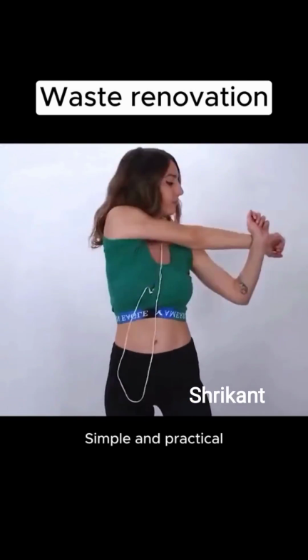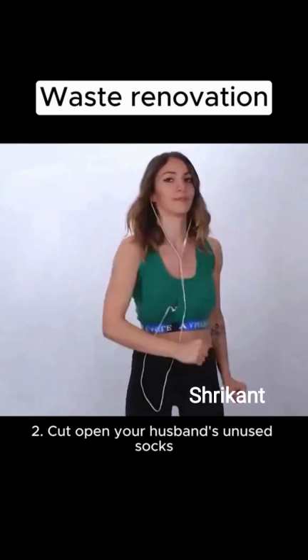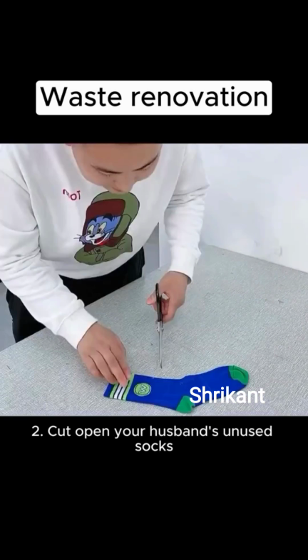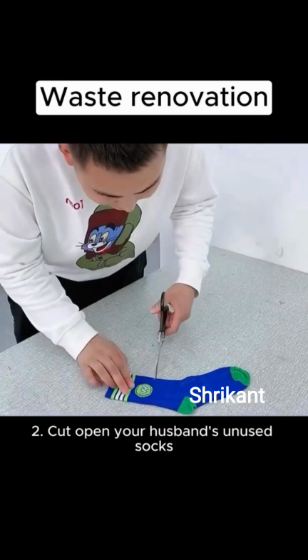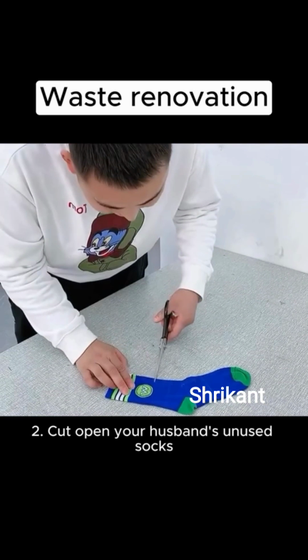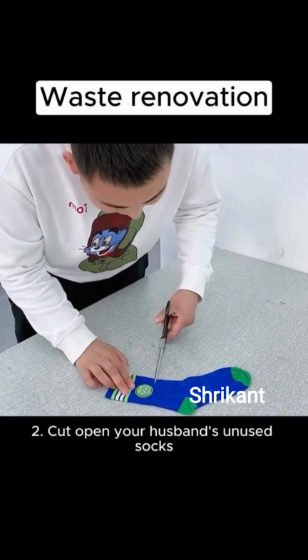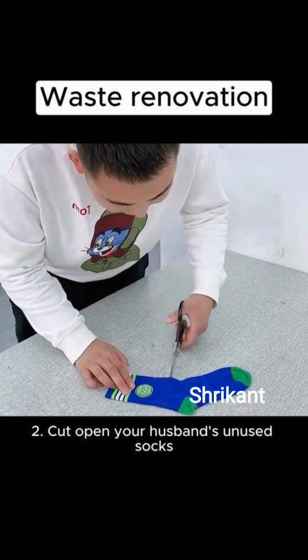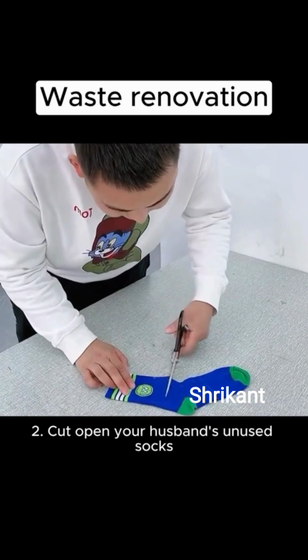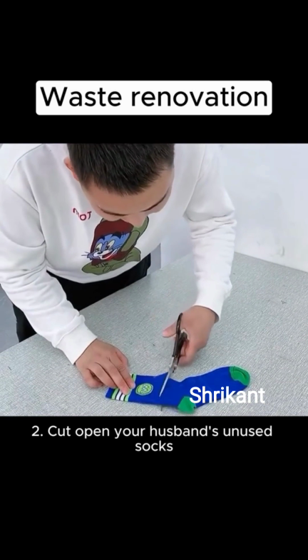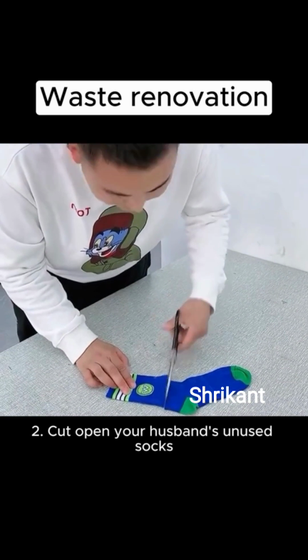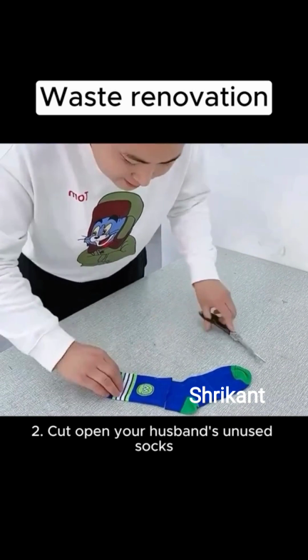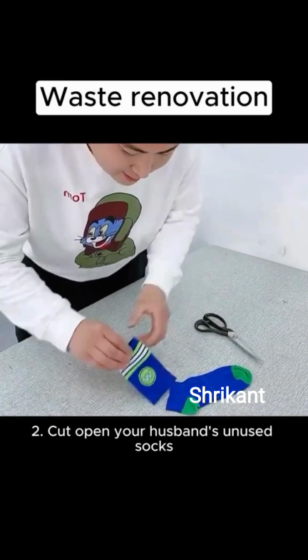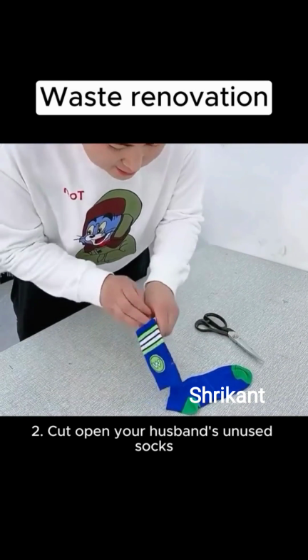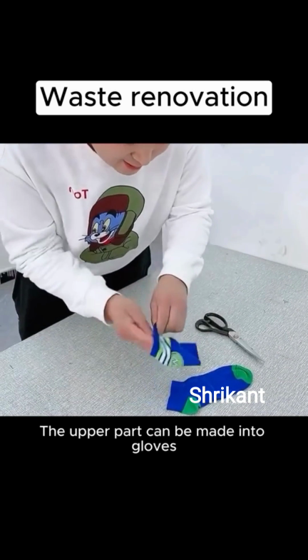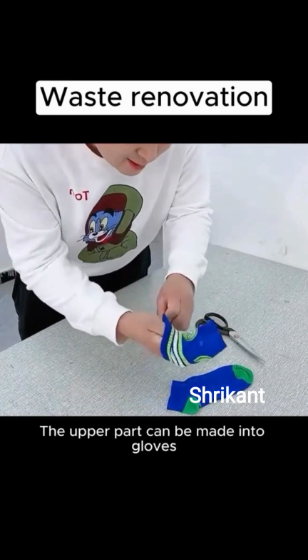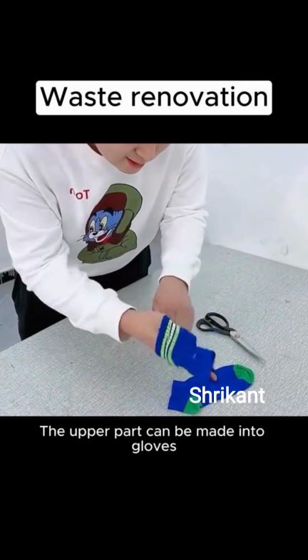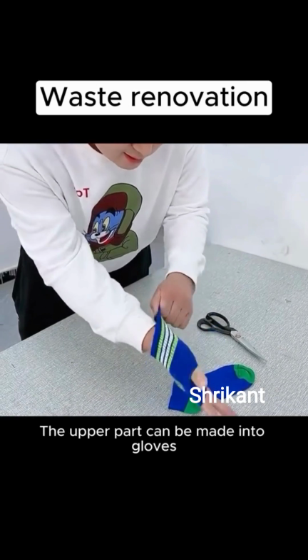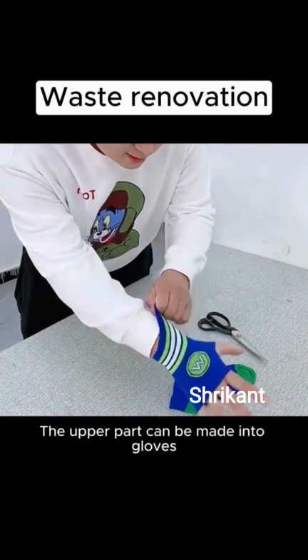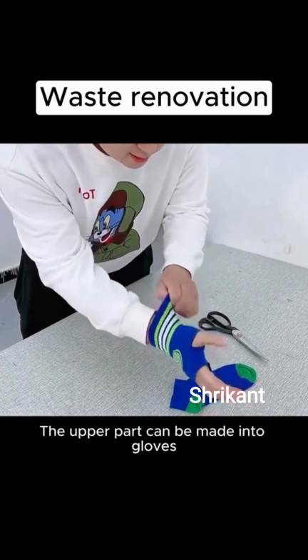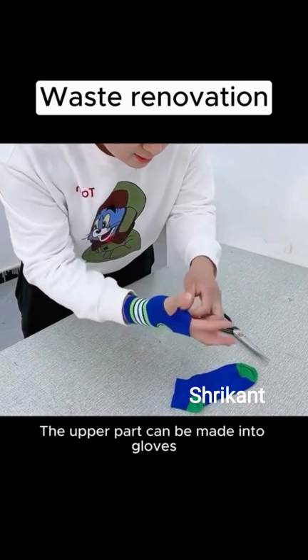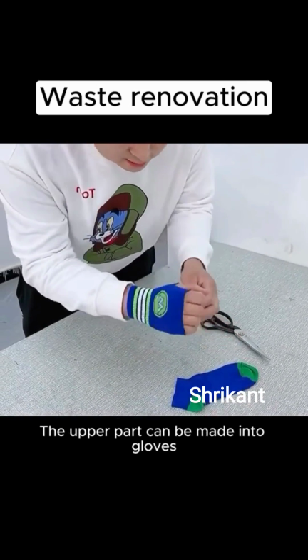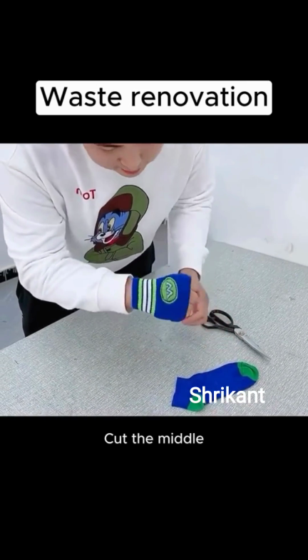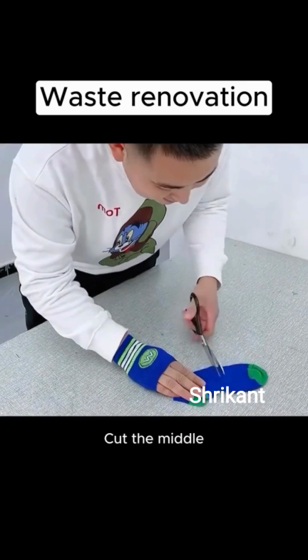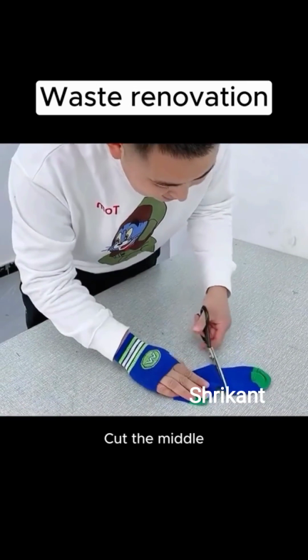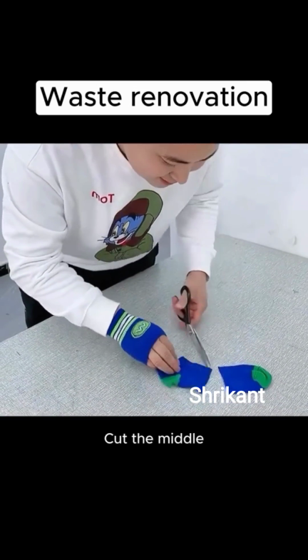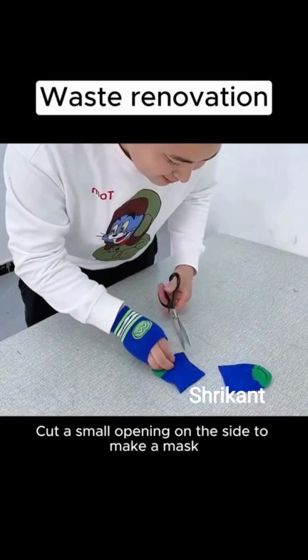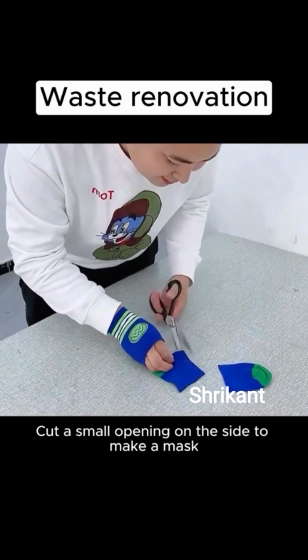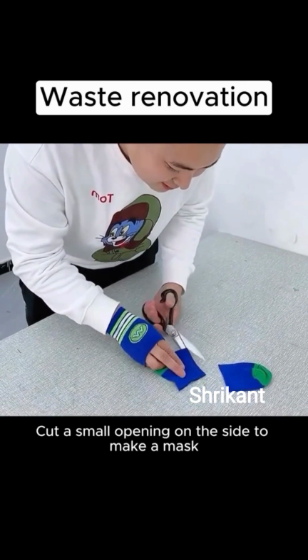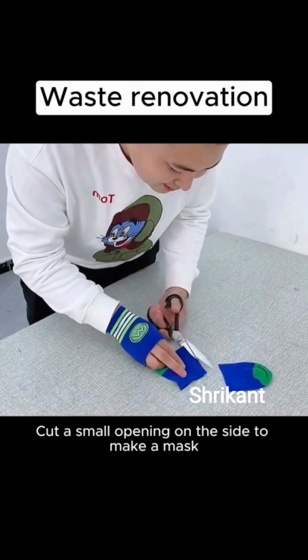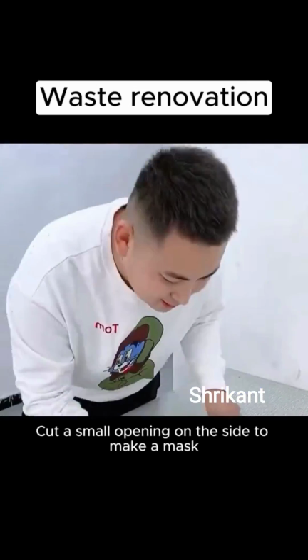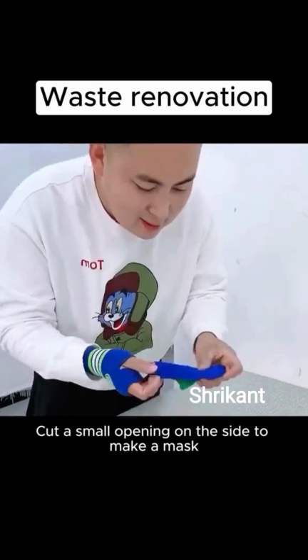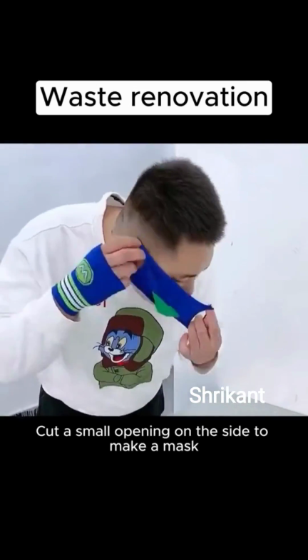2. Cut open your husband's unused socks. The upper part can be made into gloves. Cut the middle, and cut a small opening on the side to make a mask.